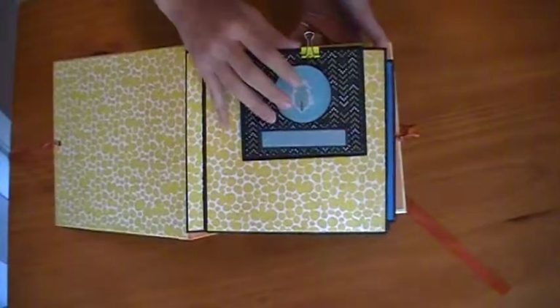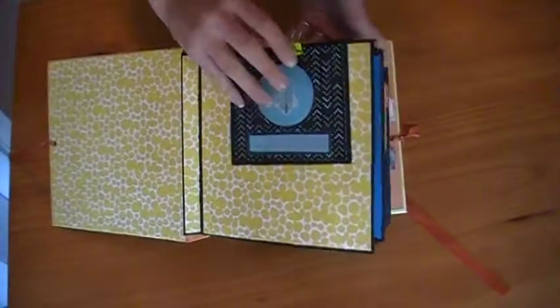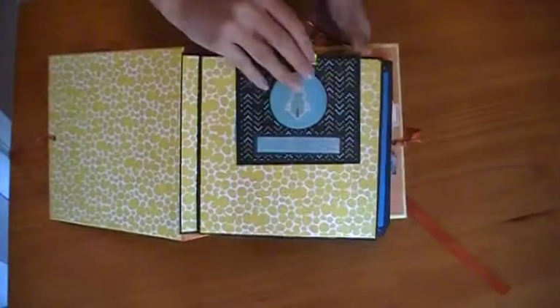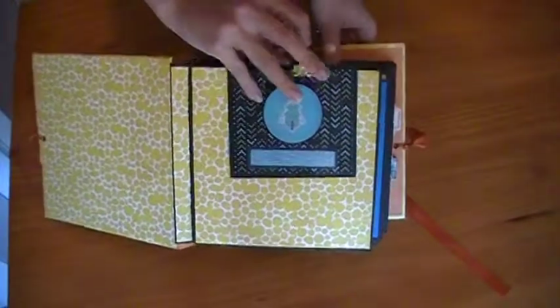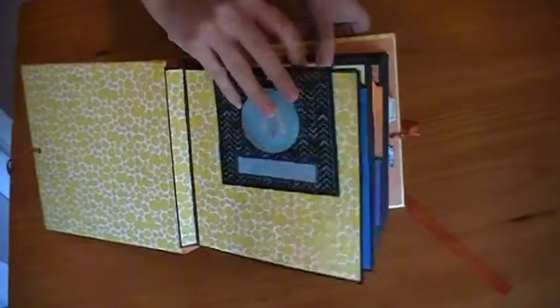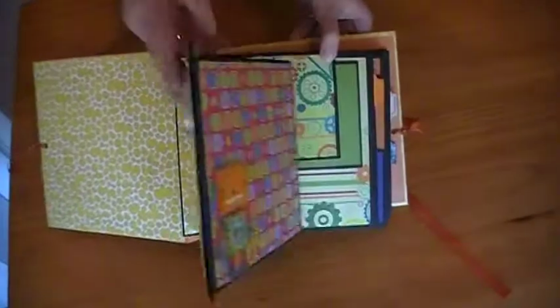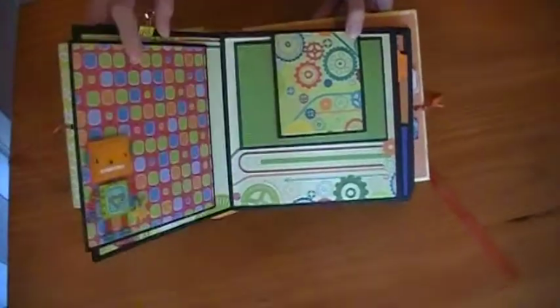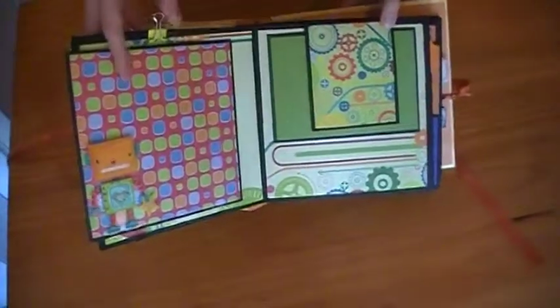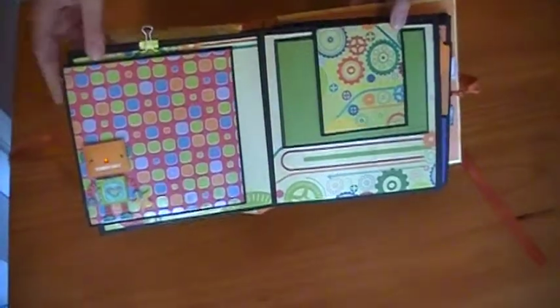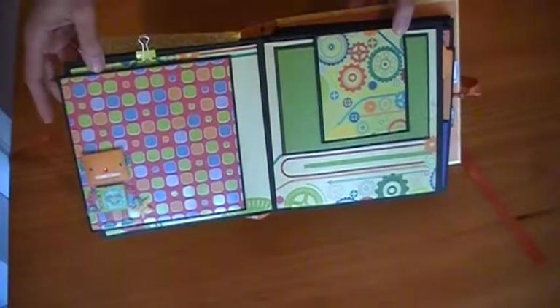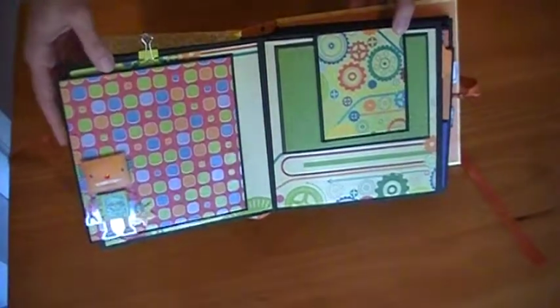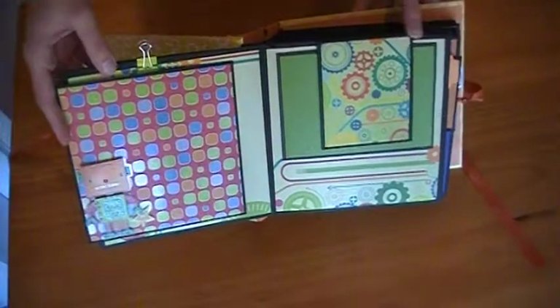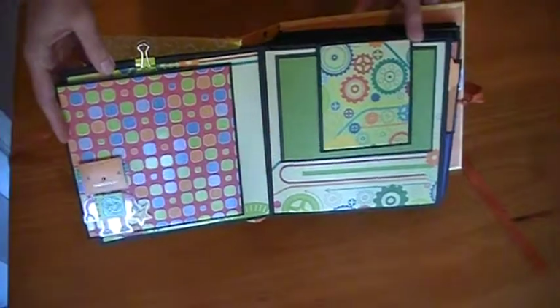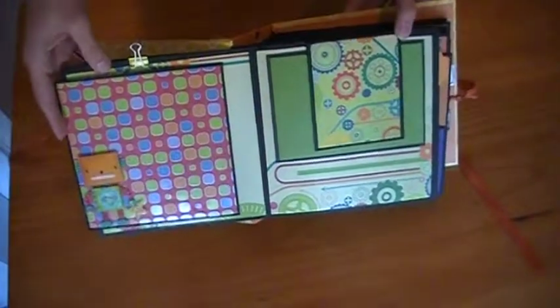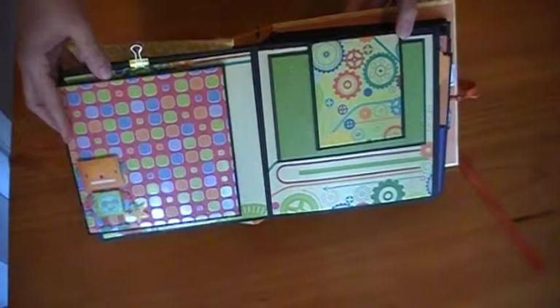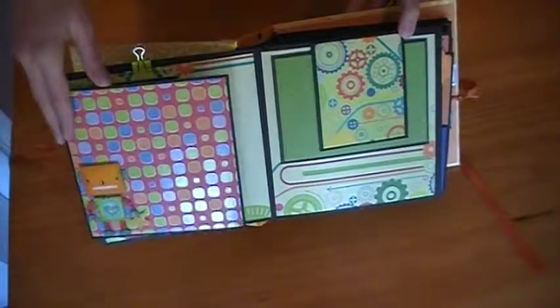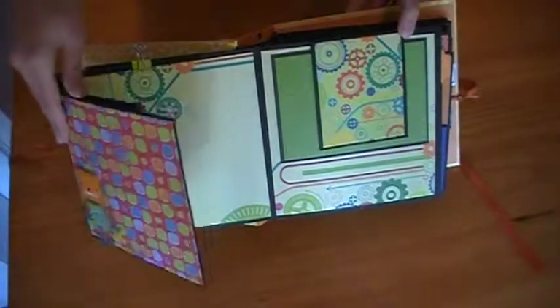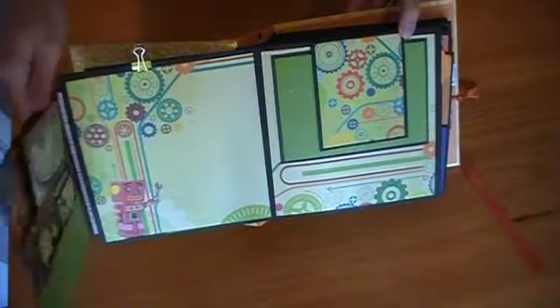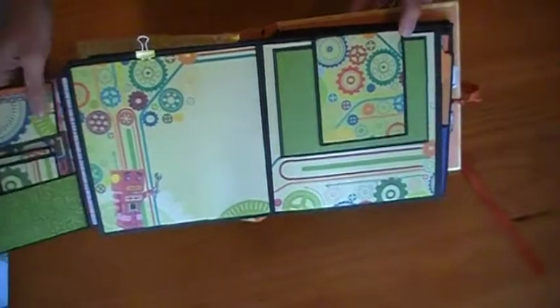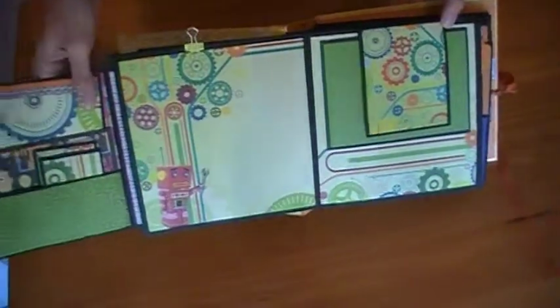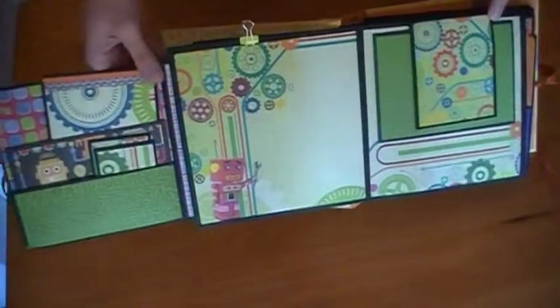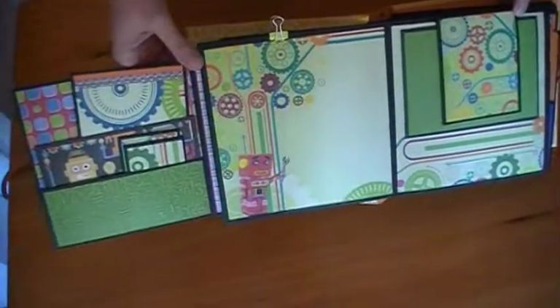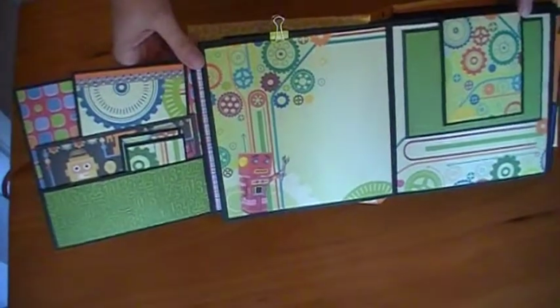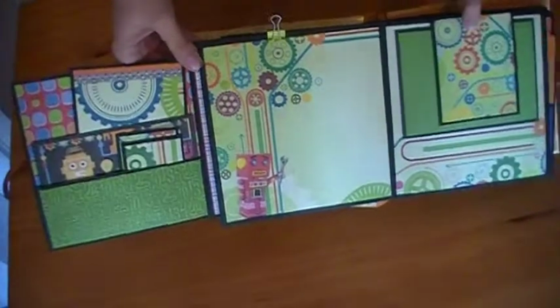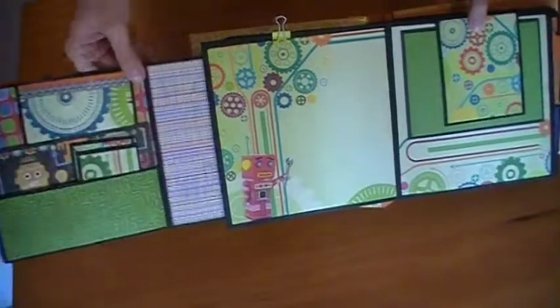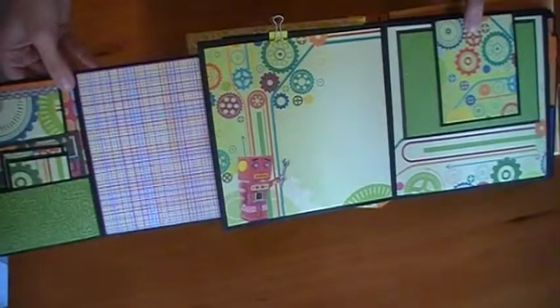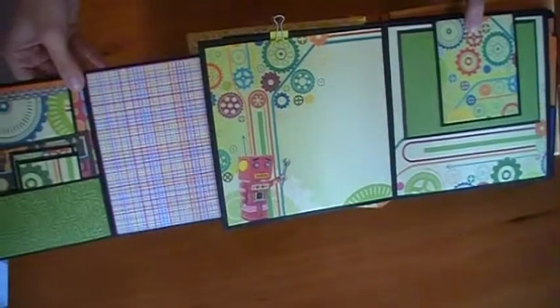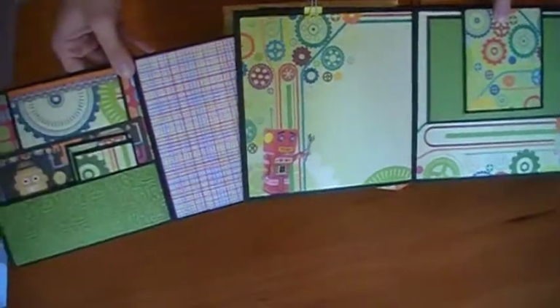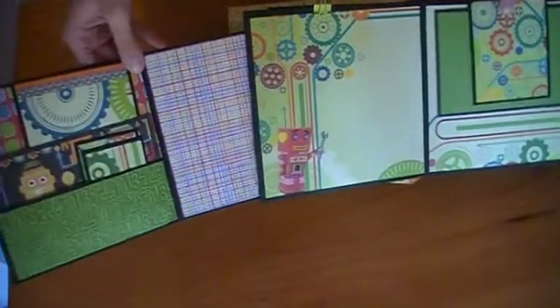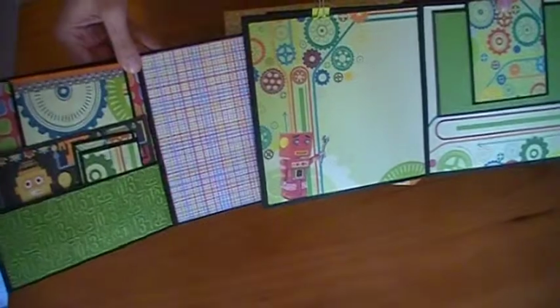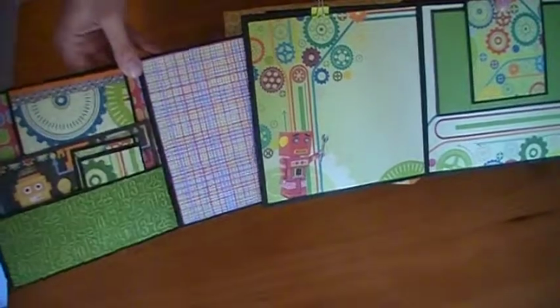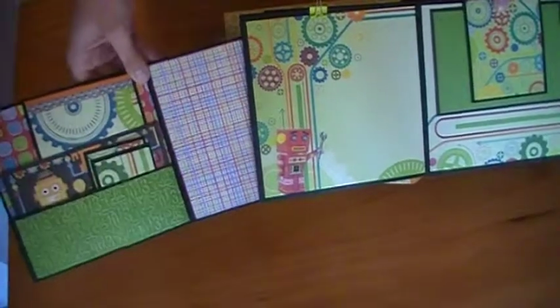When you flip this, this is what it opens up to, and then this is actually another page that opens. It is a pull-out — so it's a four-sided photo mat.